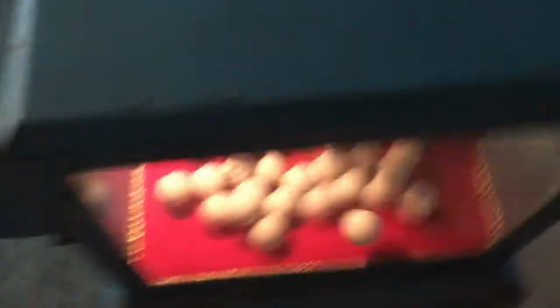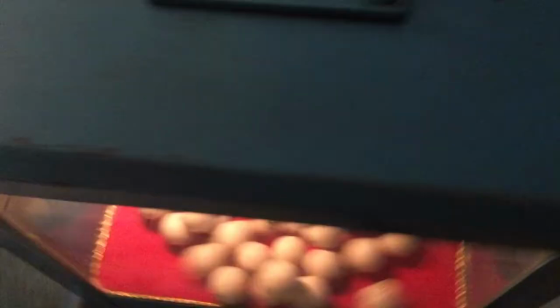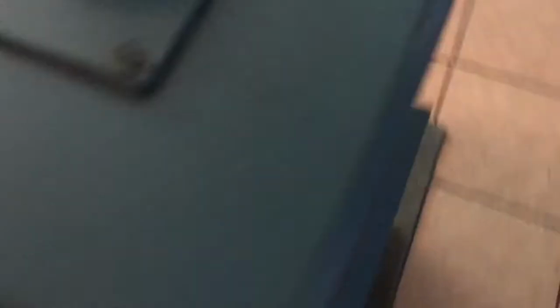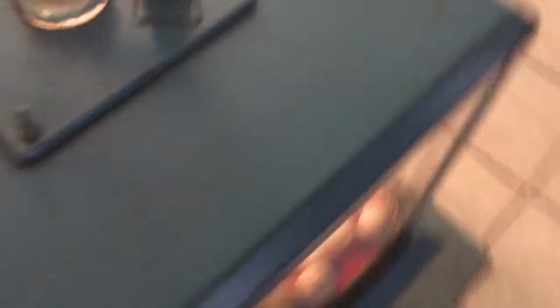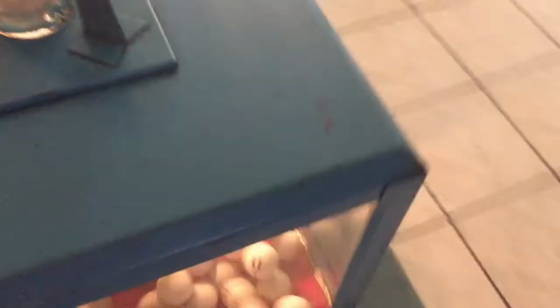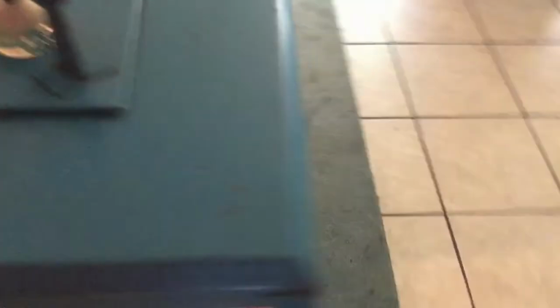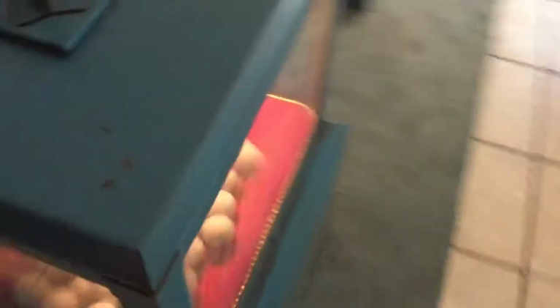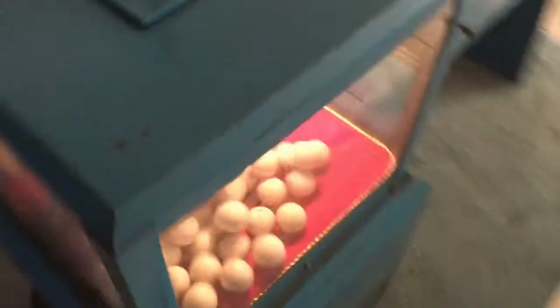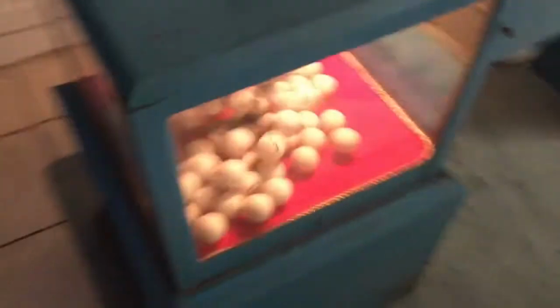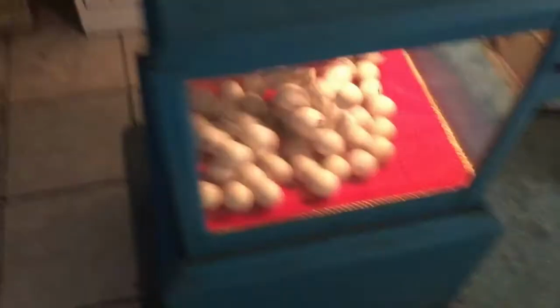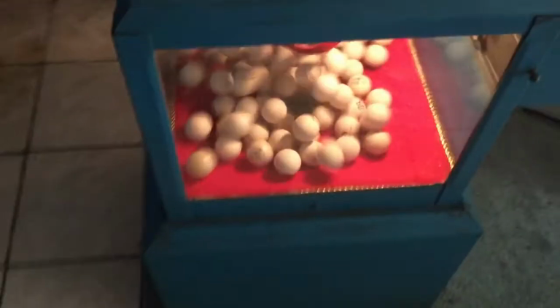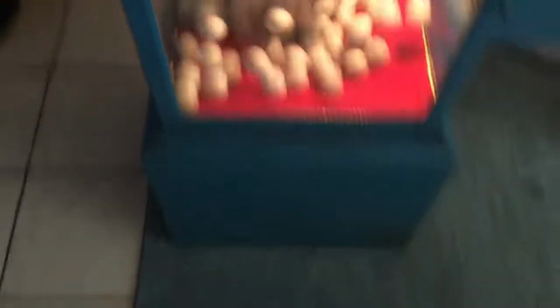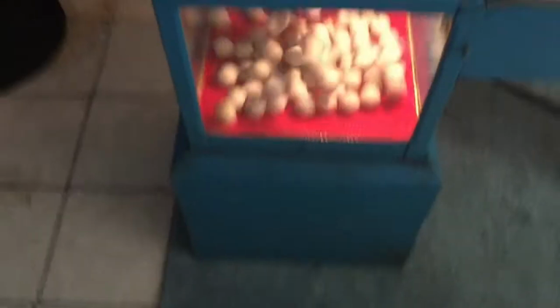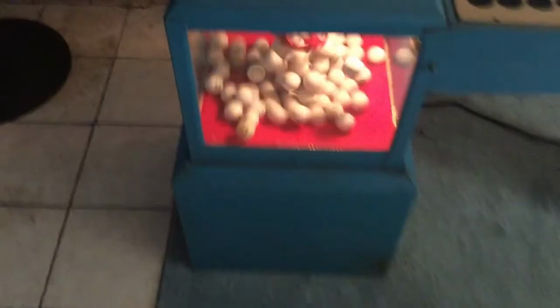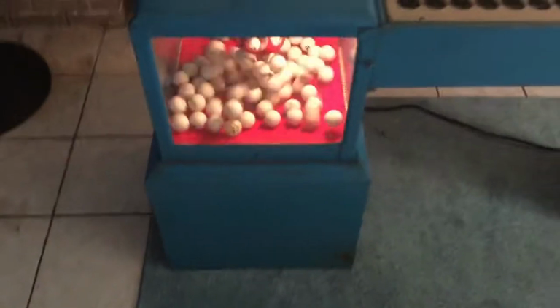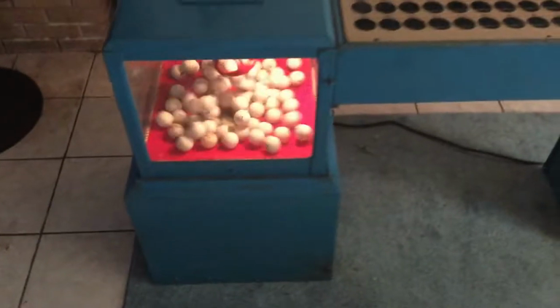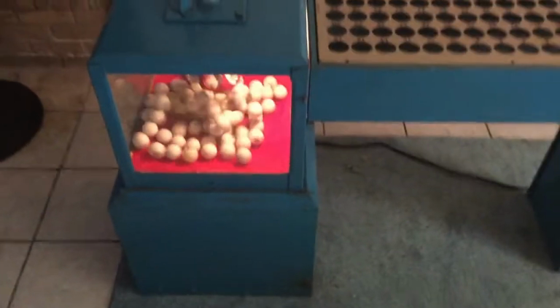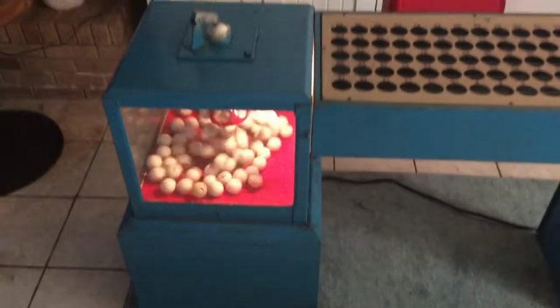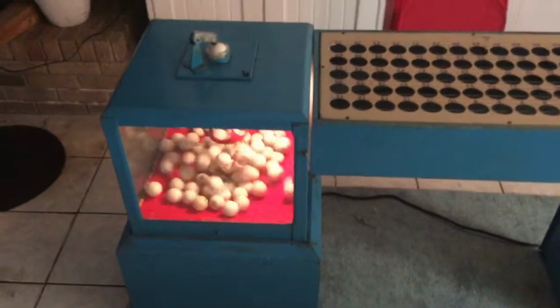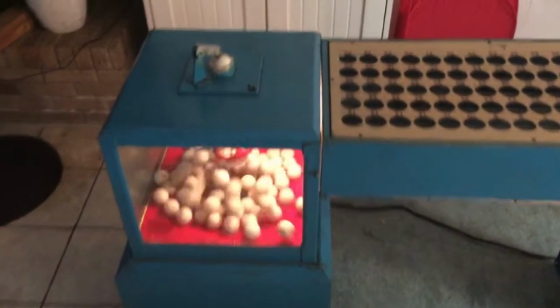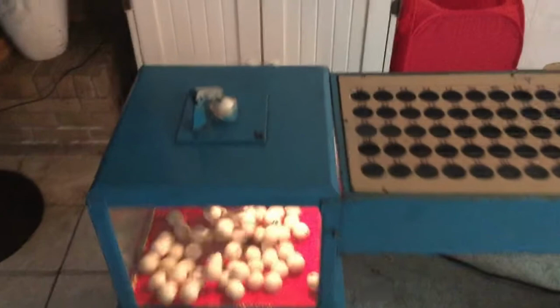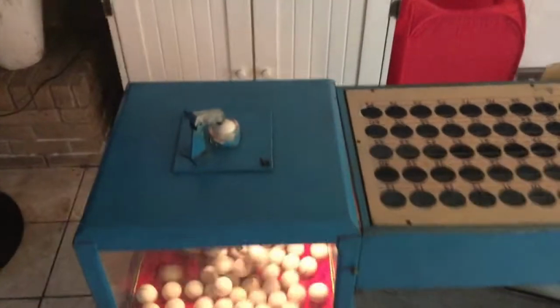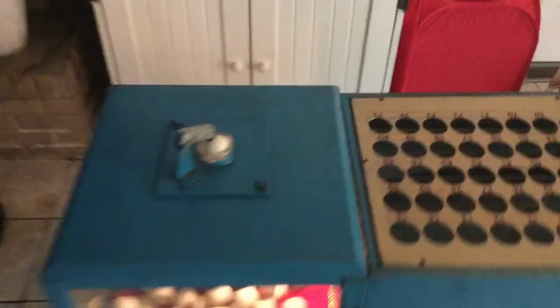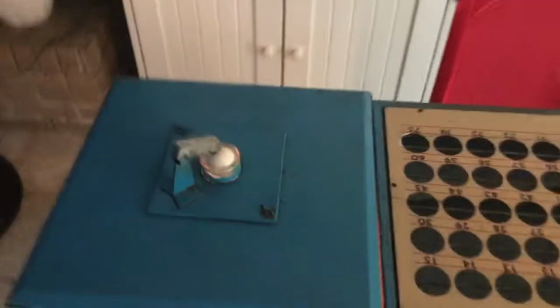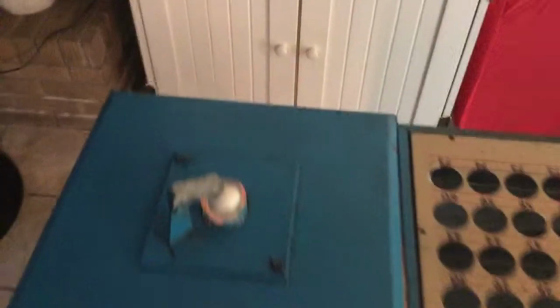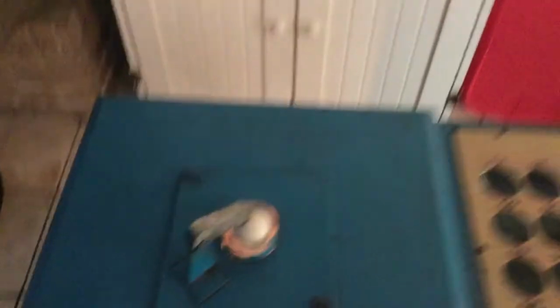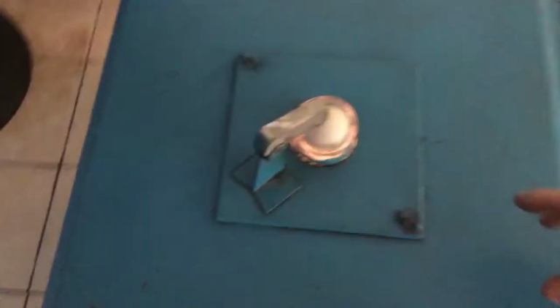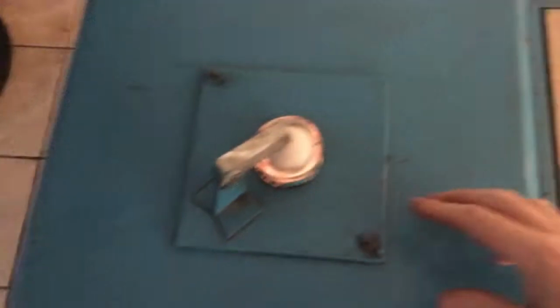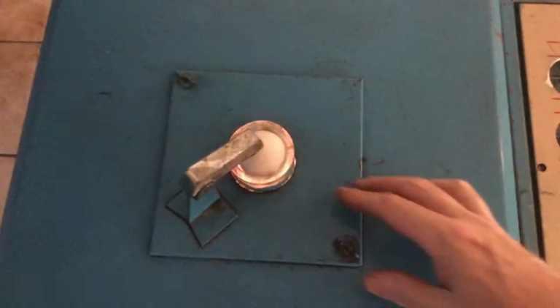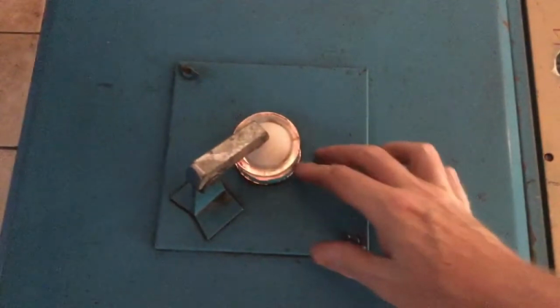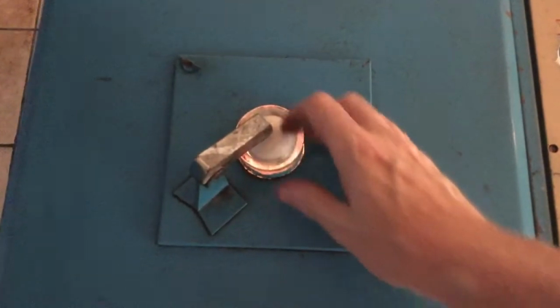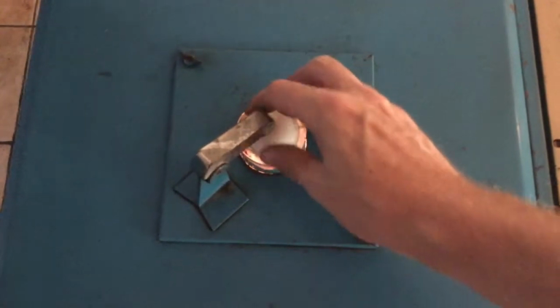It also has the gate of the cage where you place the balls, and an automatic return once you shut off the fan.